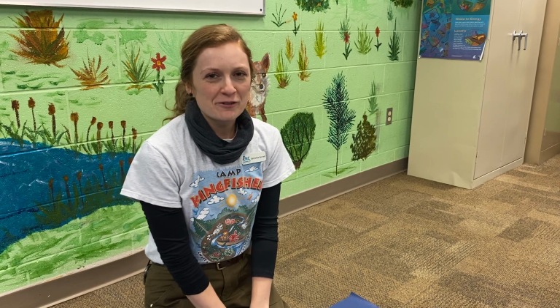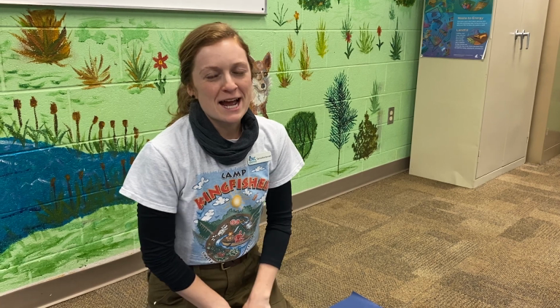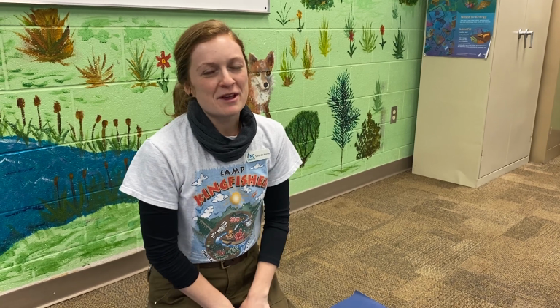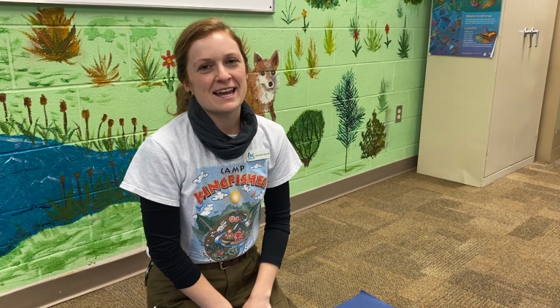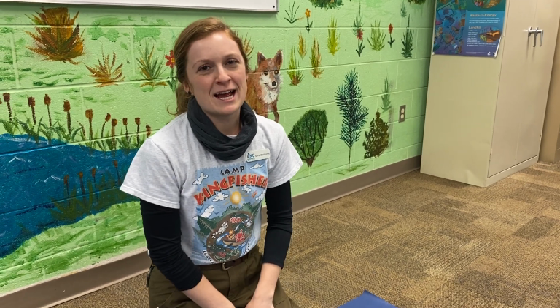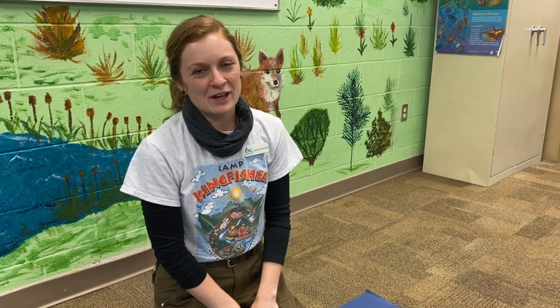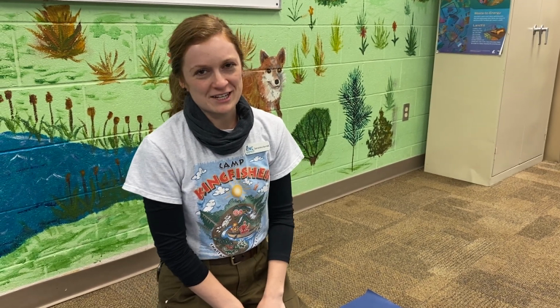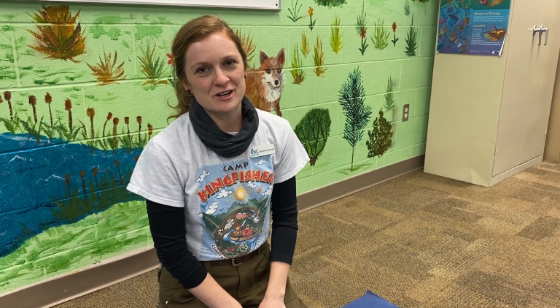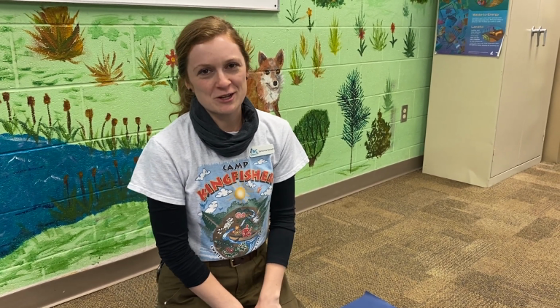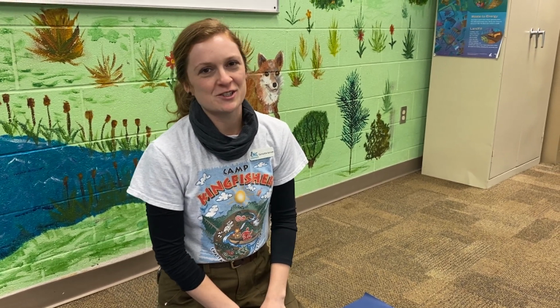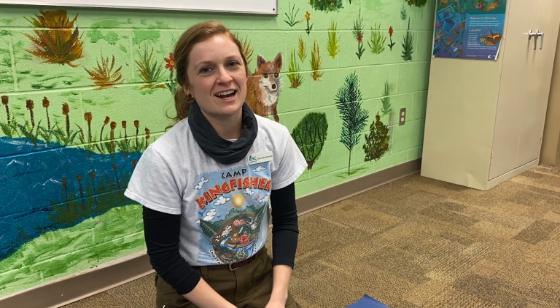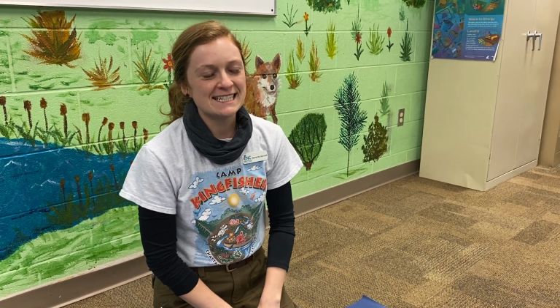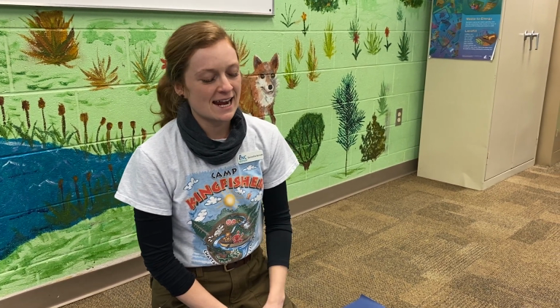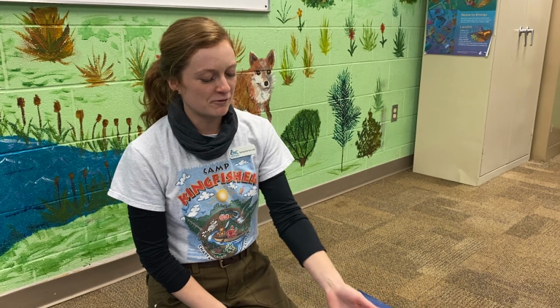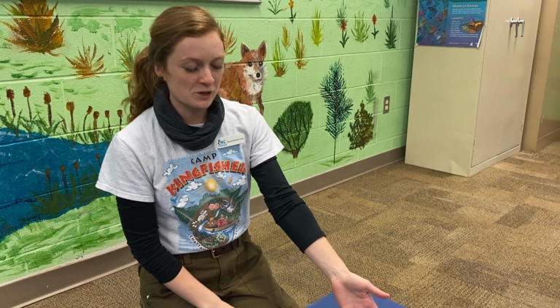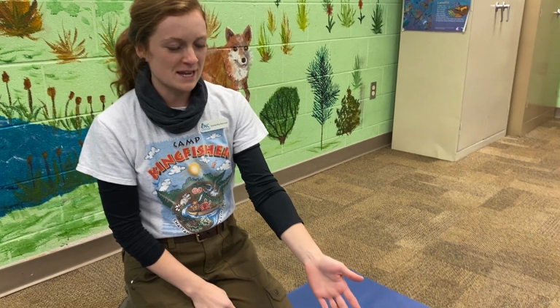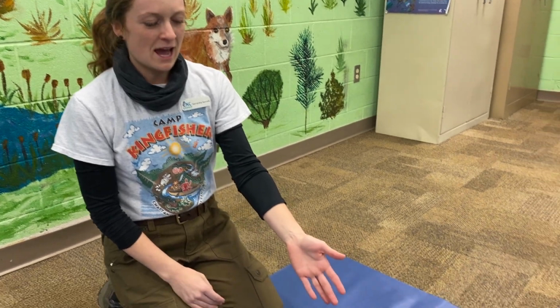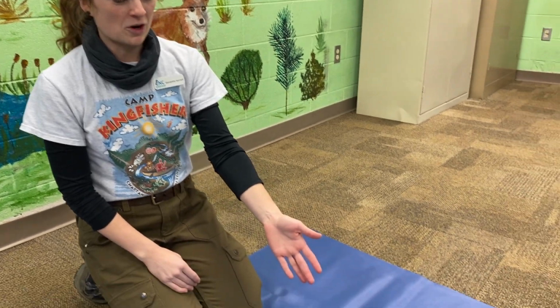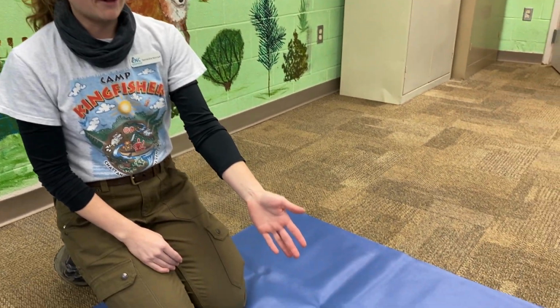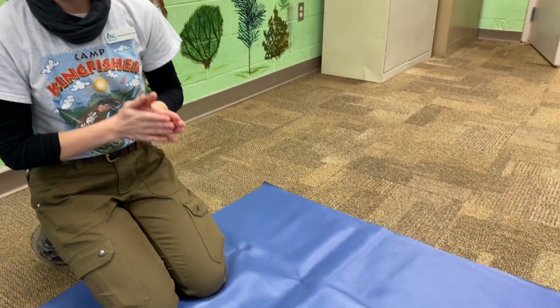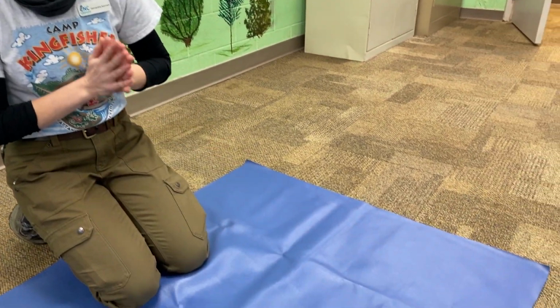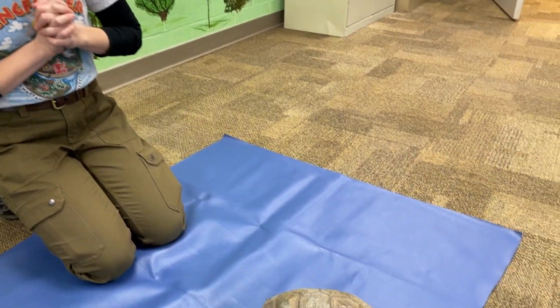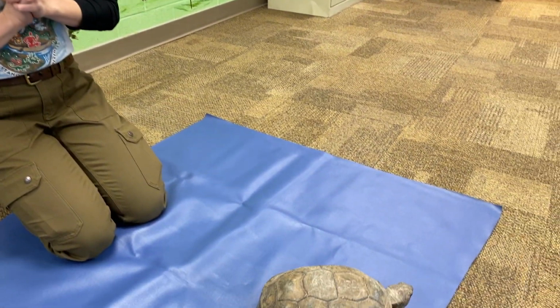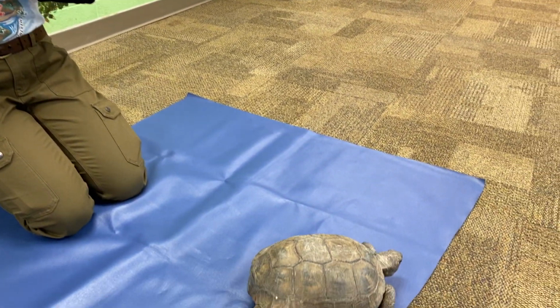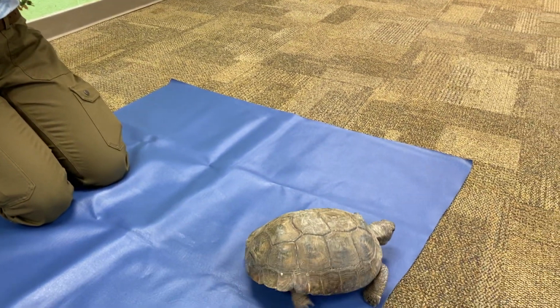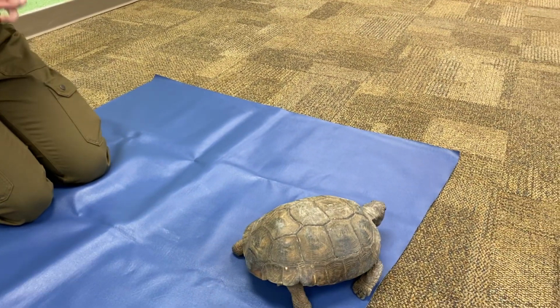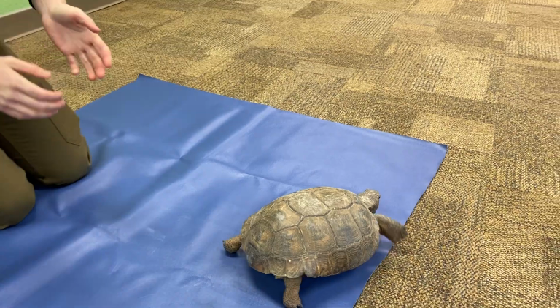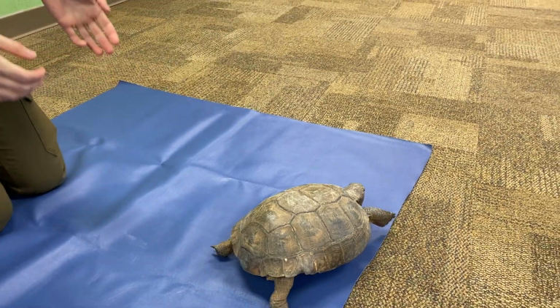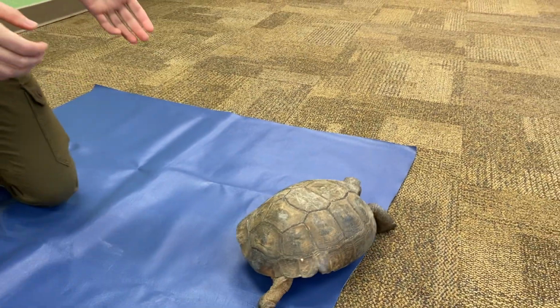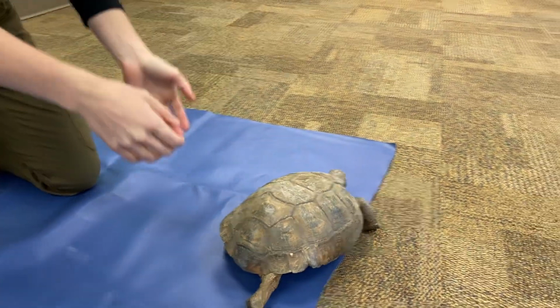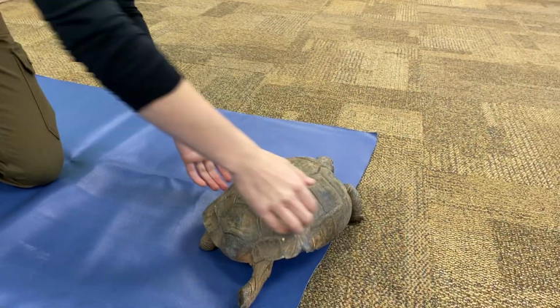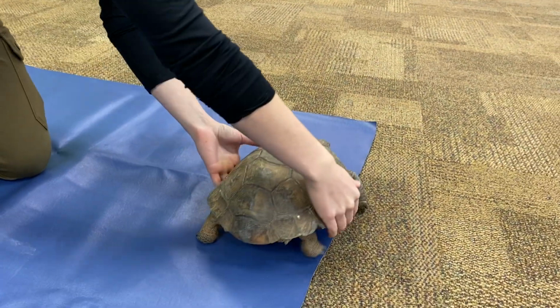Hello everyone, I'm Samantha Kennett. I am a wildlife technician here at the Chattahoochee Nature Center, and today I have with me our very special guest, our Georgia State Reptile, the gopher tortoise, who is on the move.